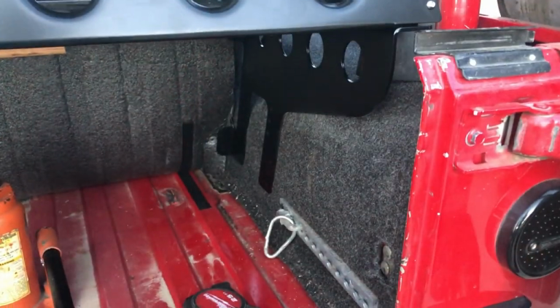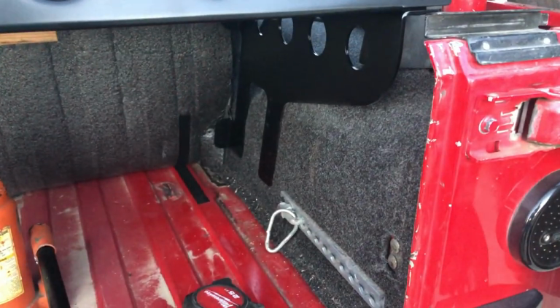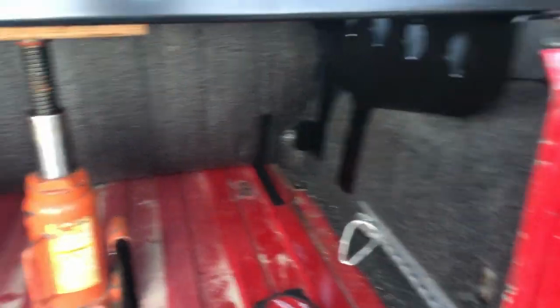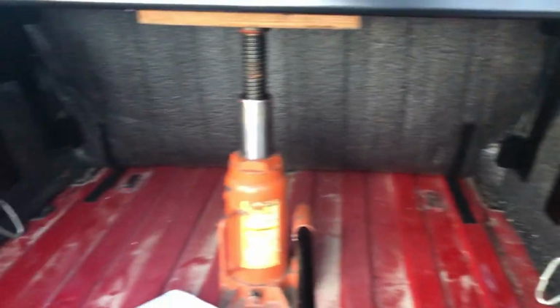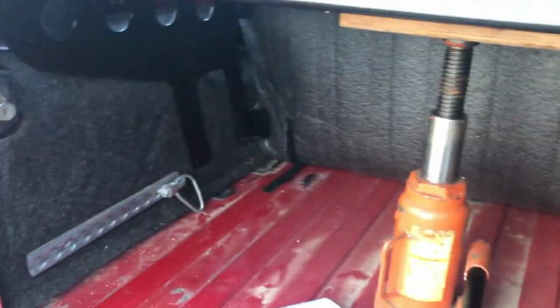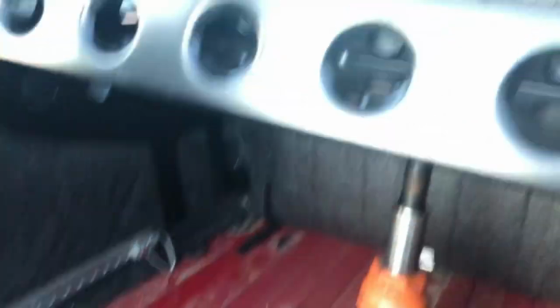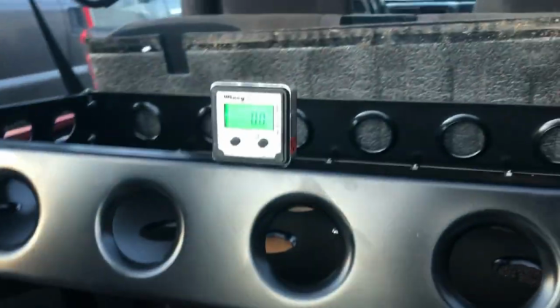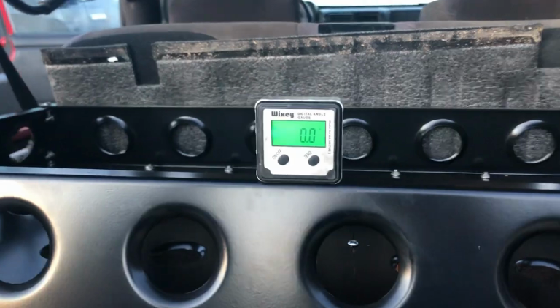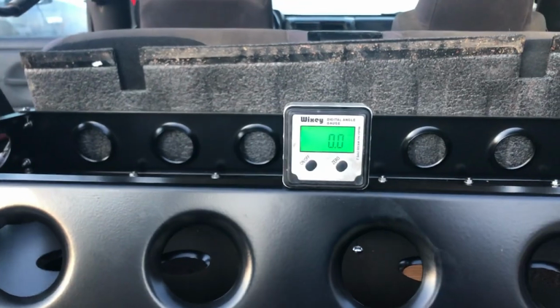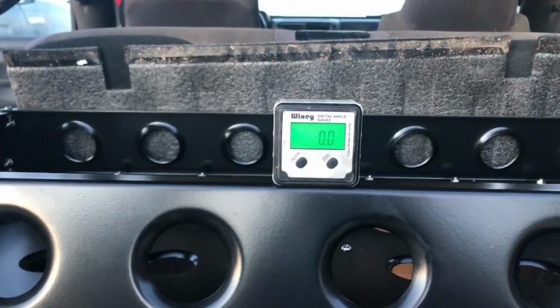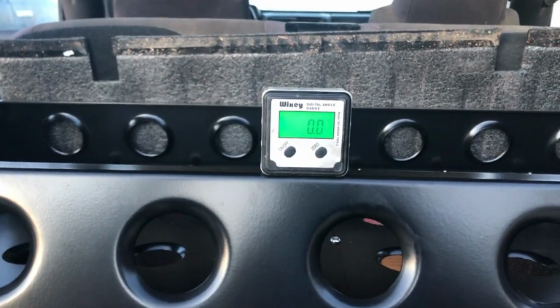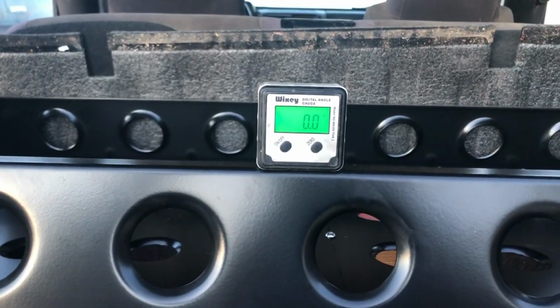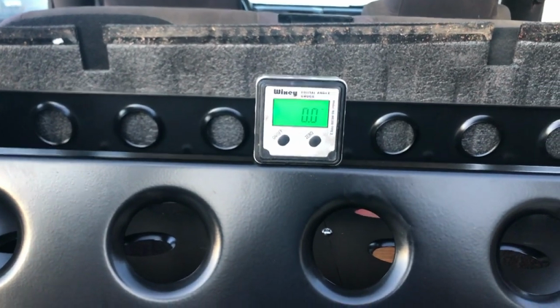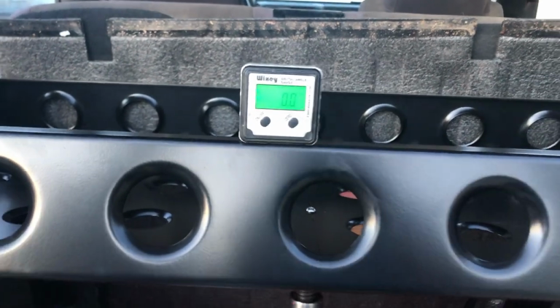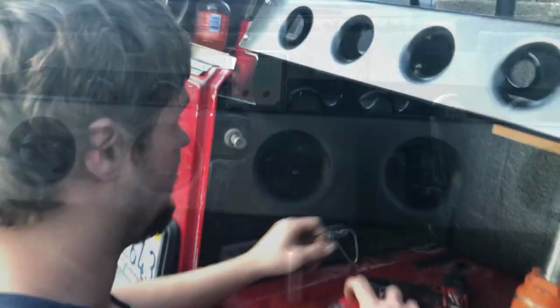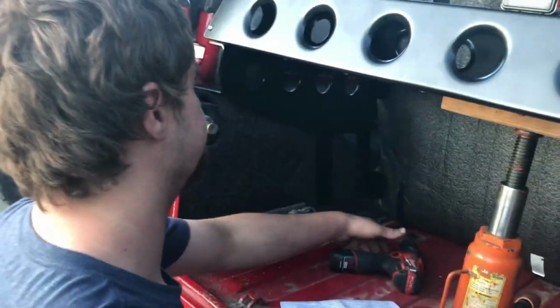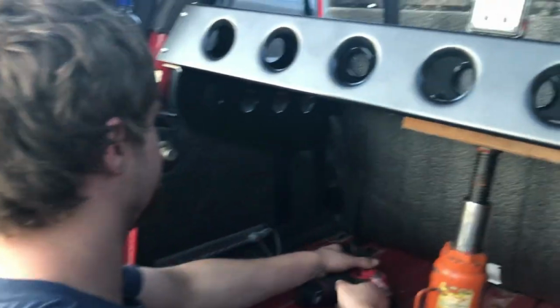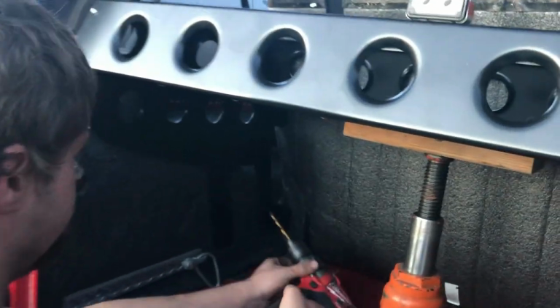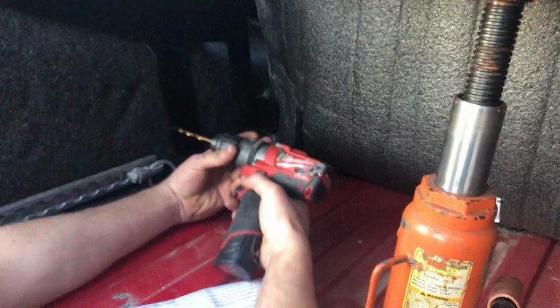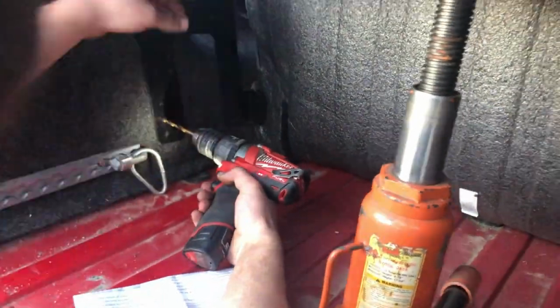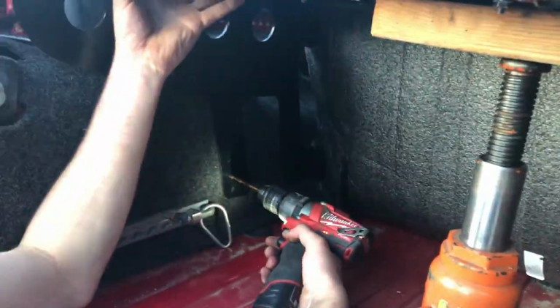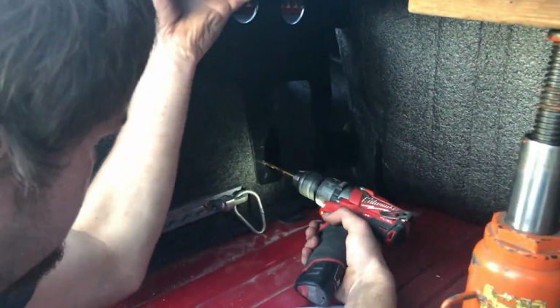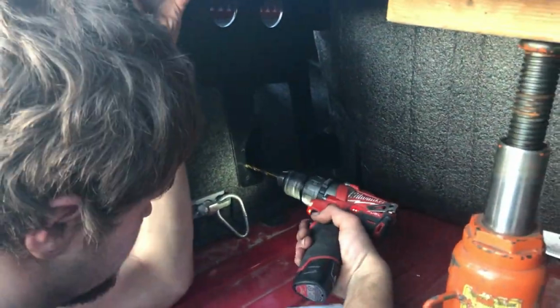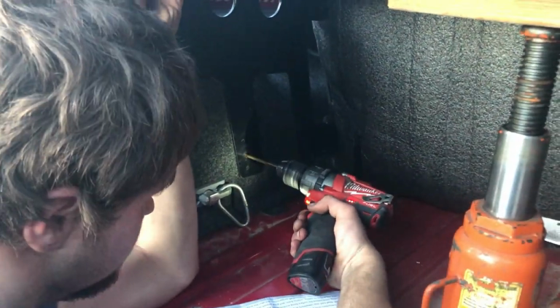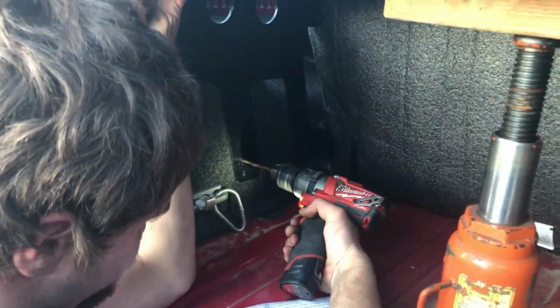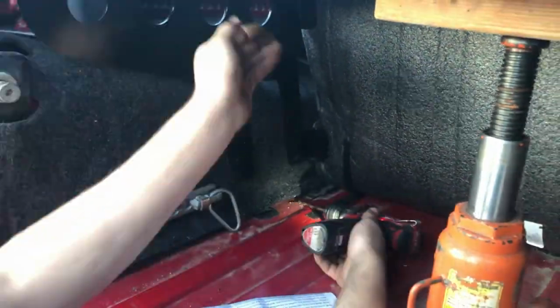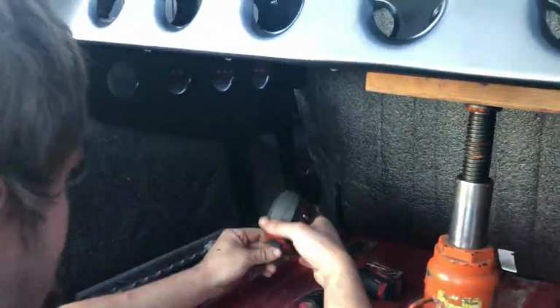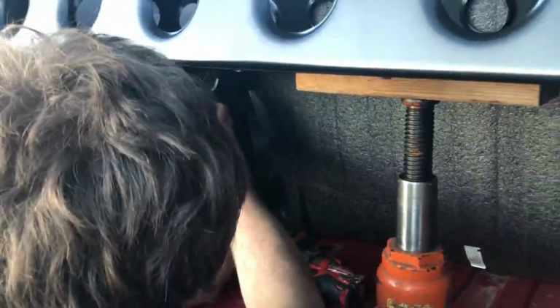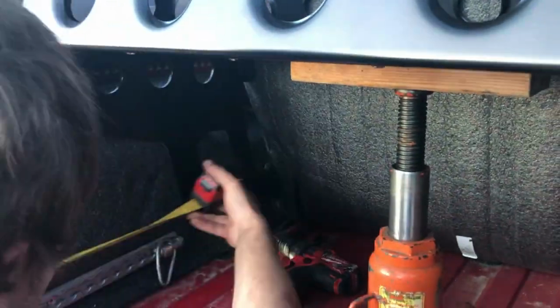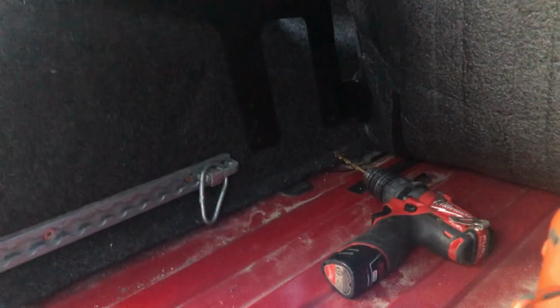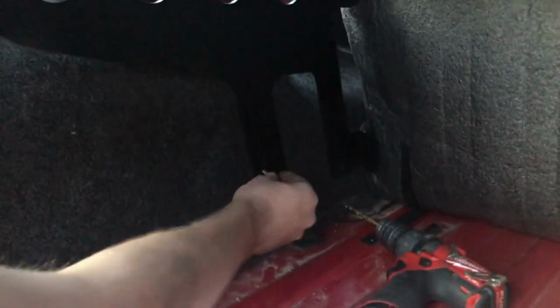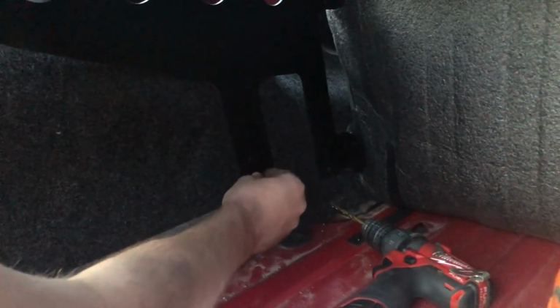We're going to drill the first two holes. We've got this level to zero on the front side, then we'll do the back side. Put a bolt in there to hold it.